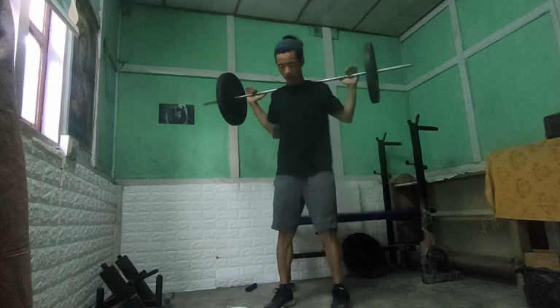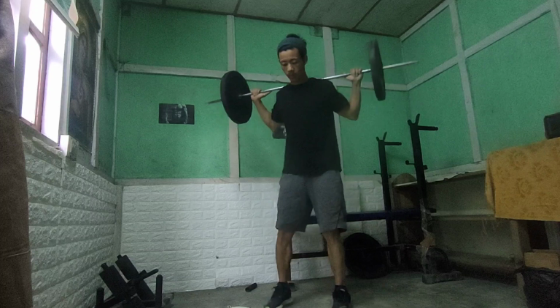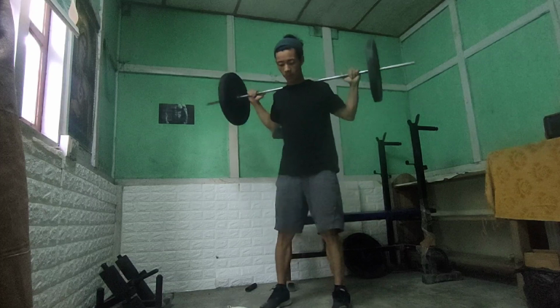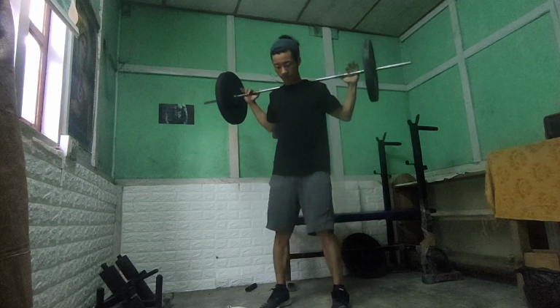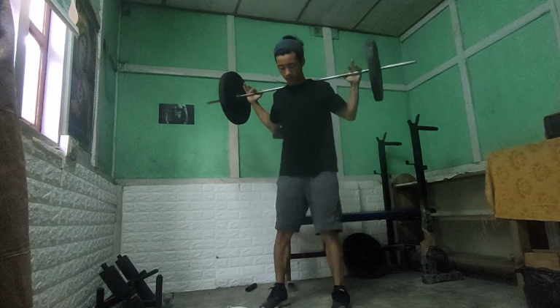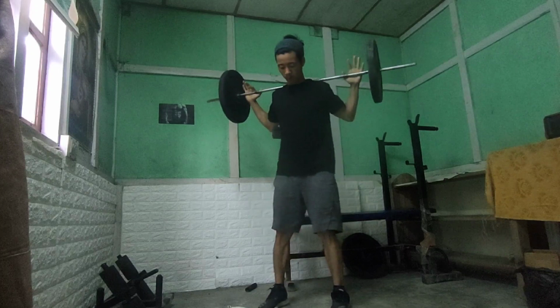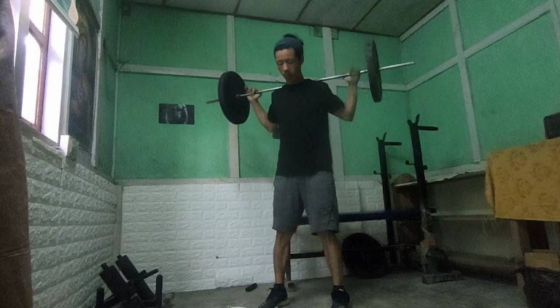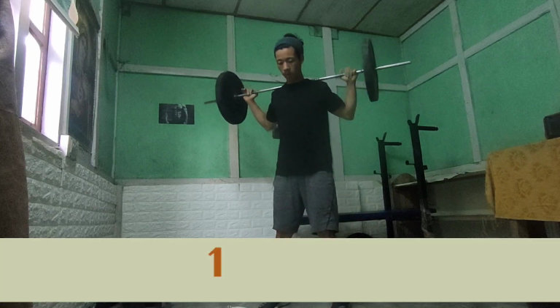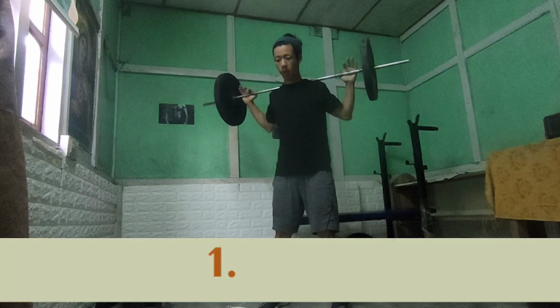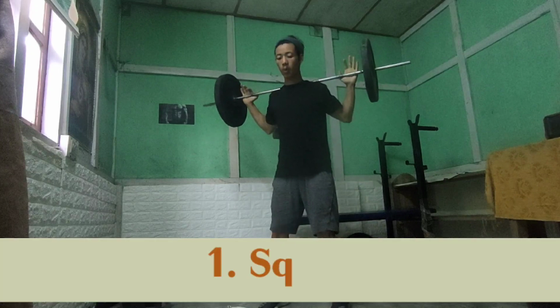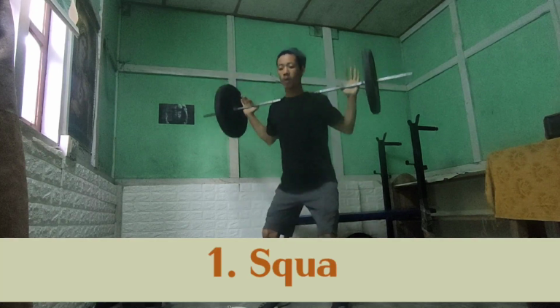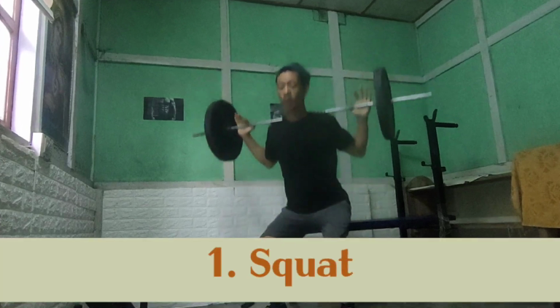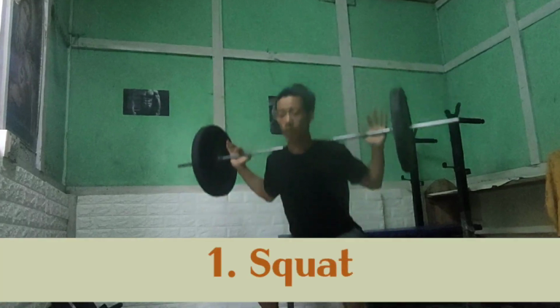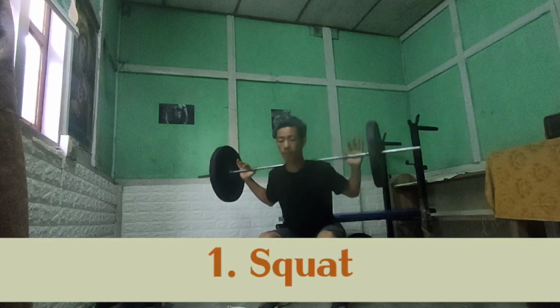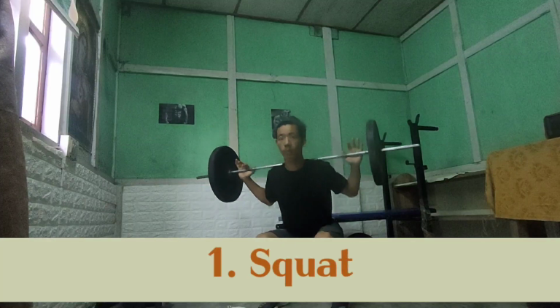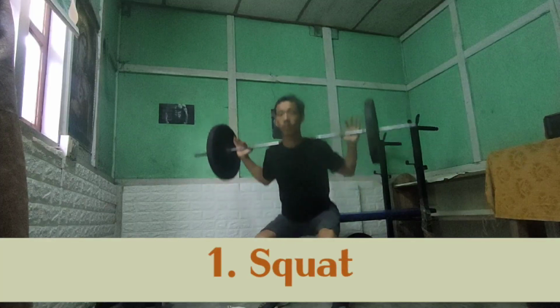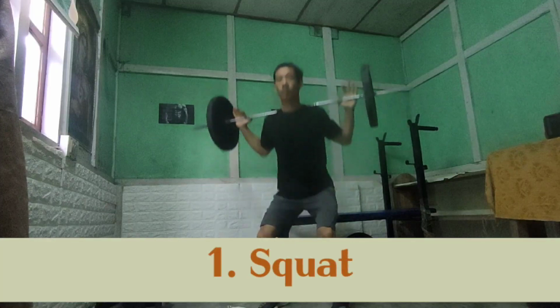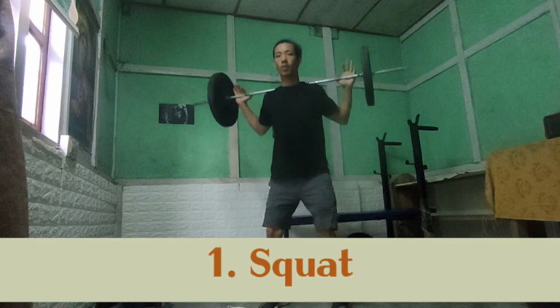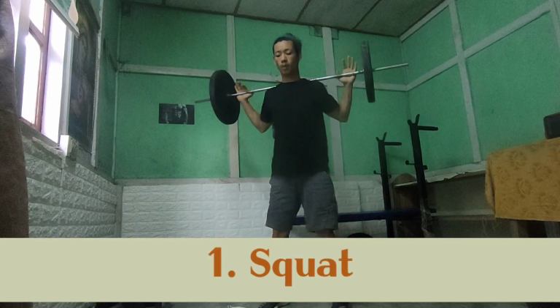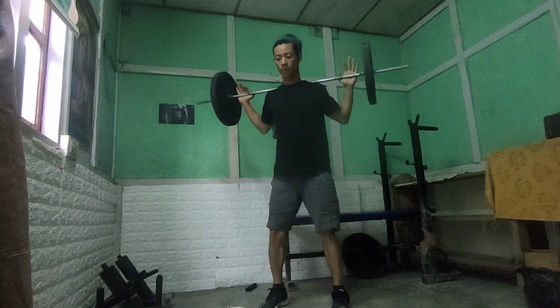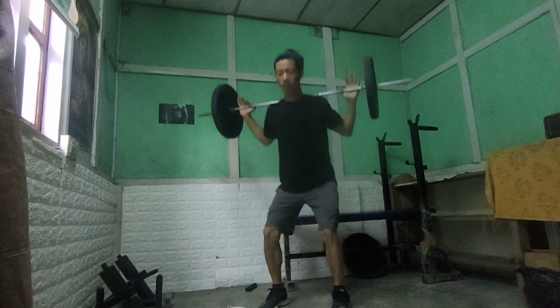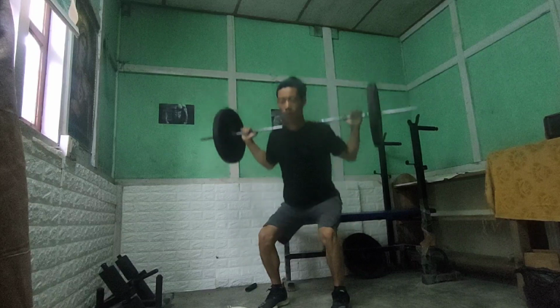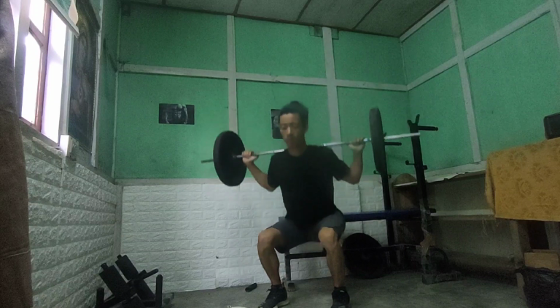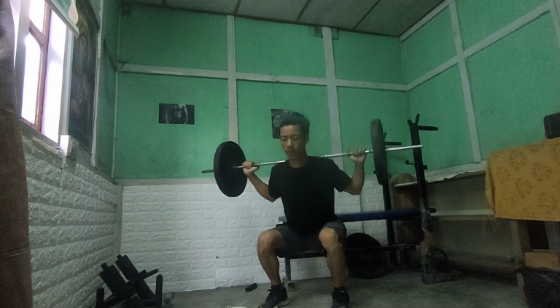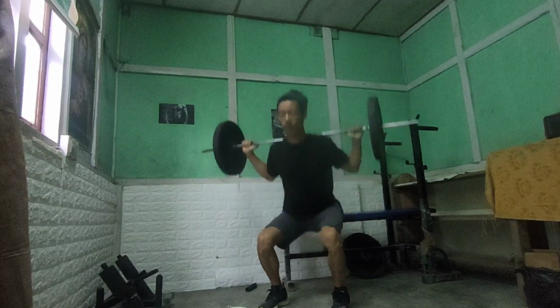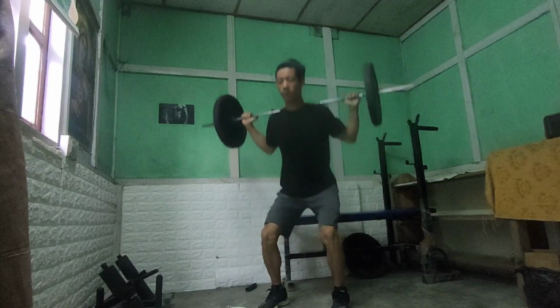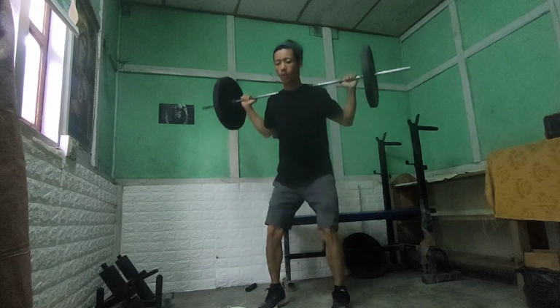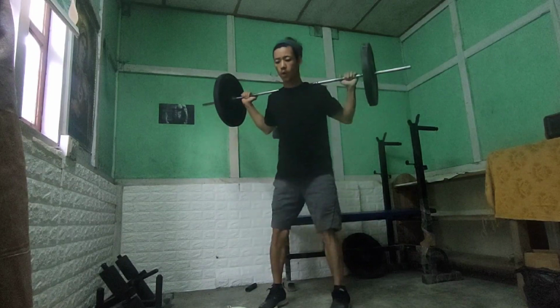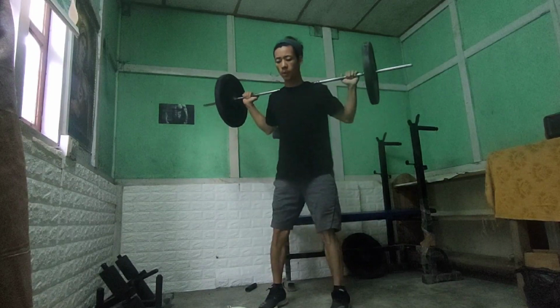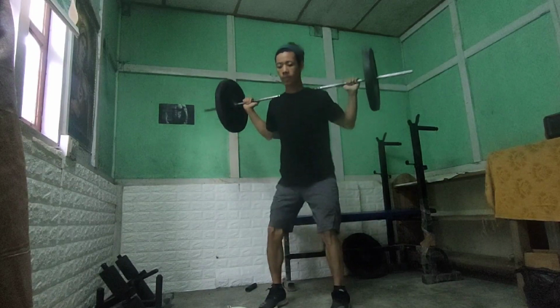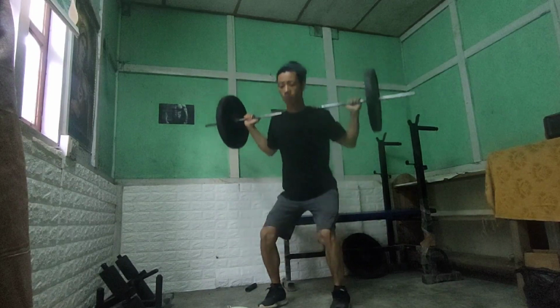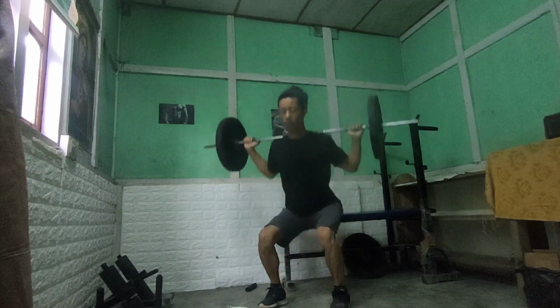This is our first exercise which is squat. We will do 3 sets of 12, 10, and 8 repetitions.